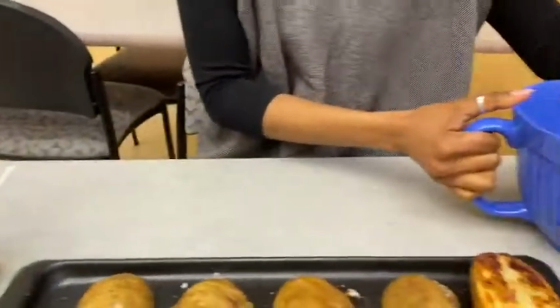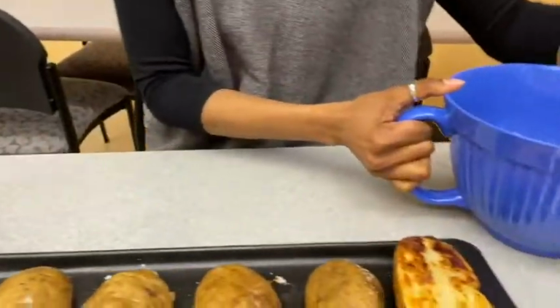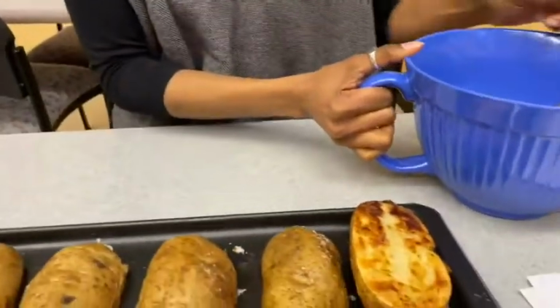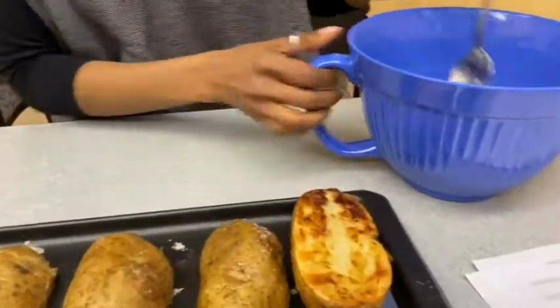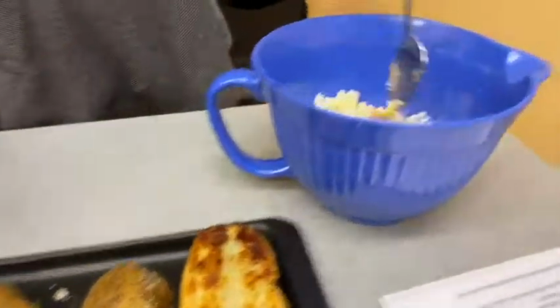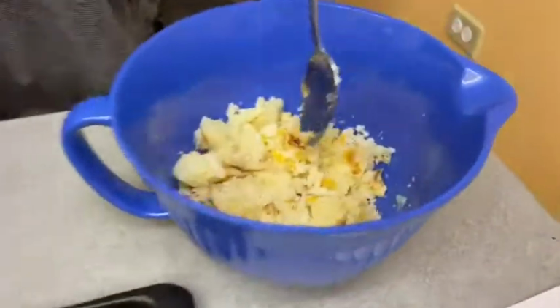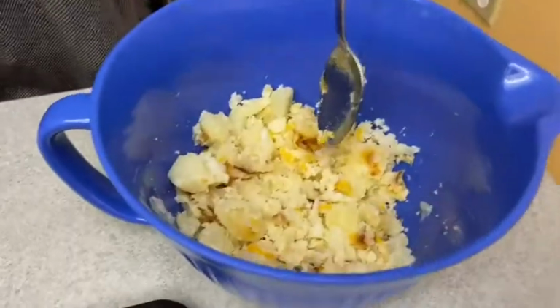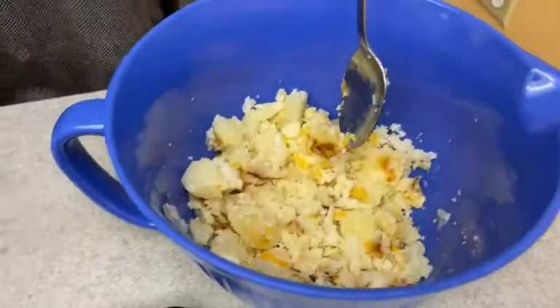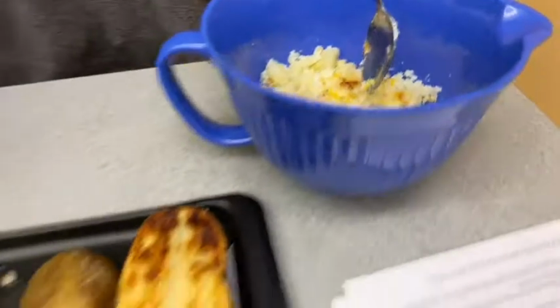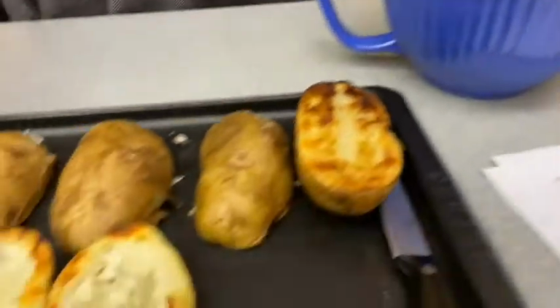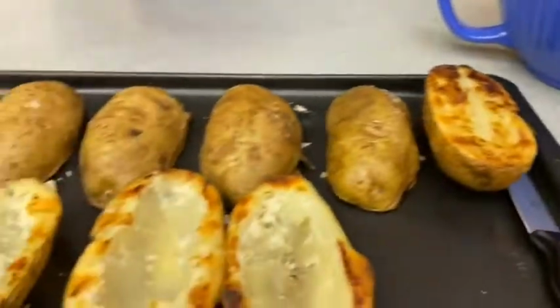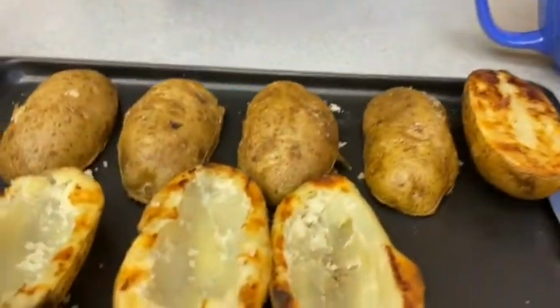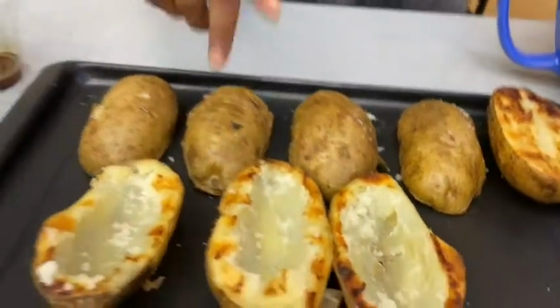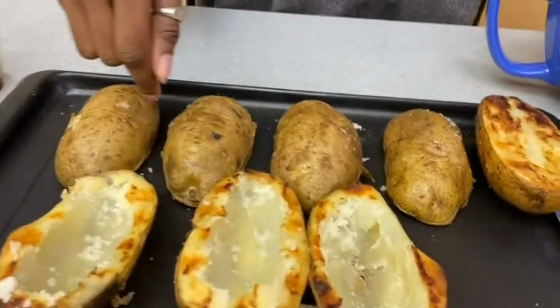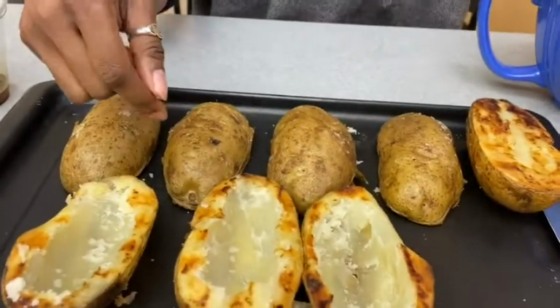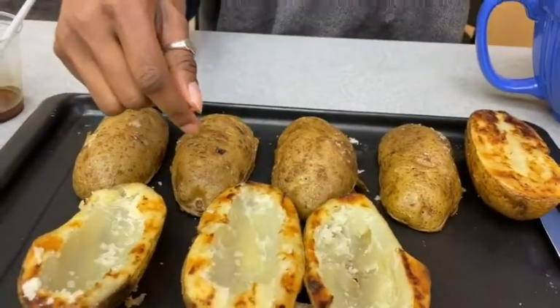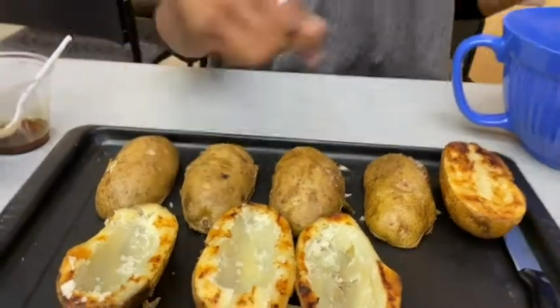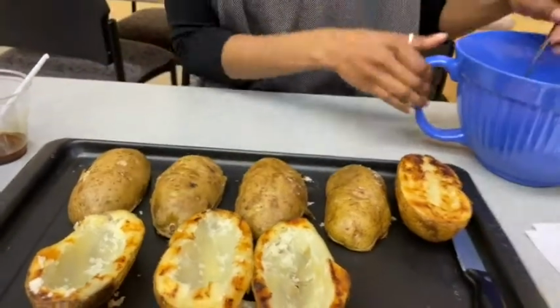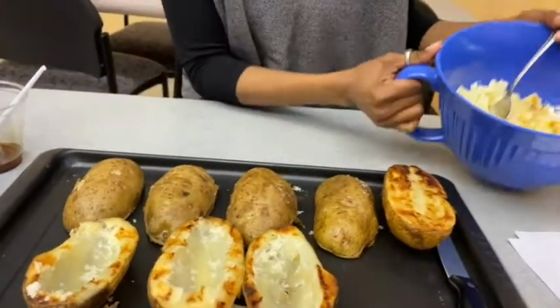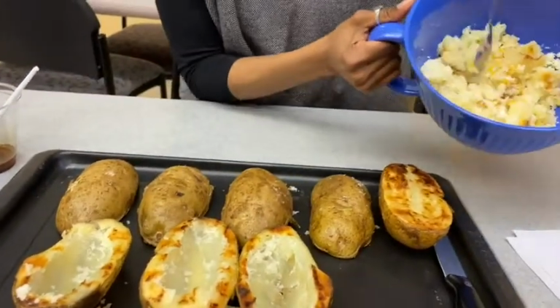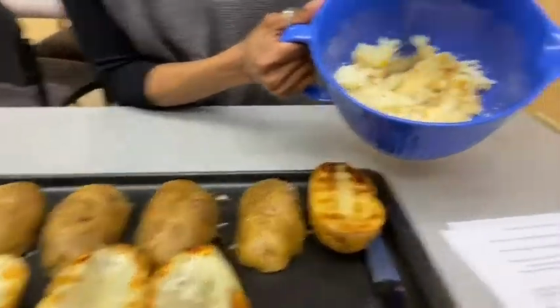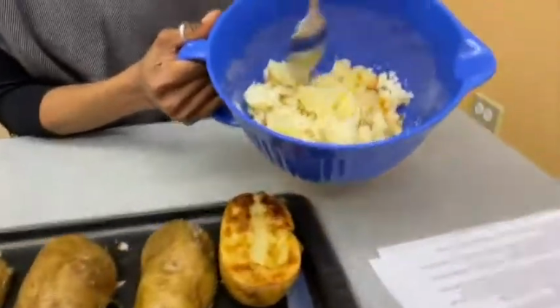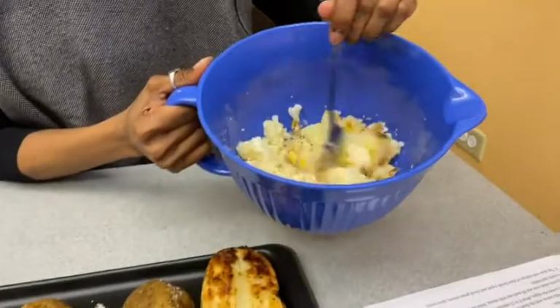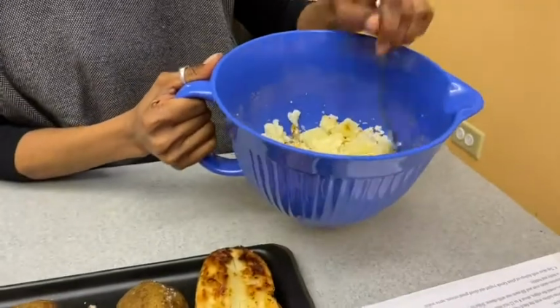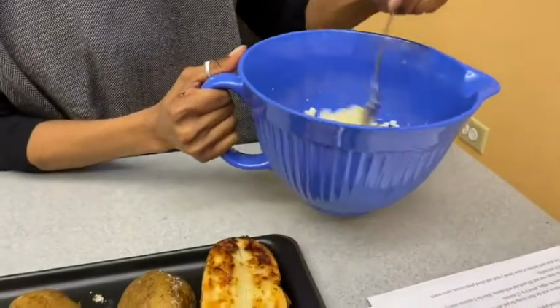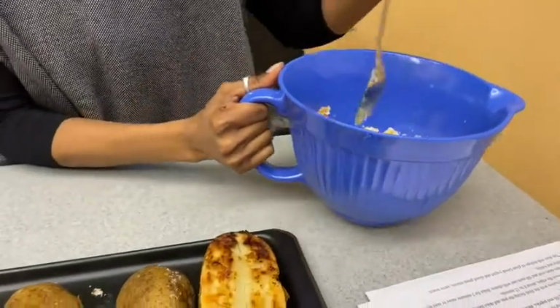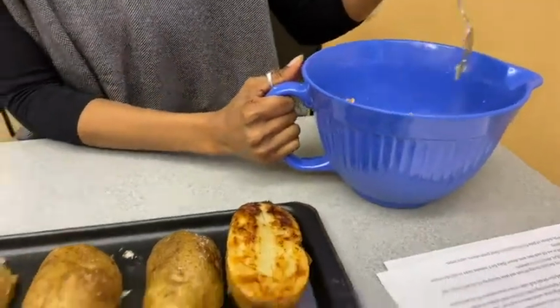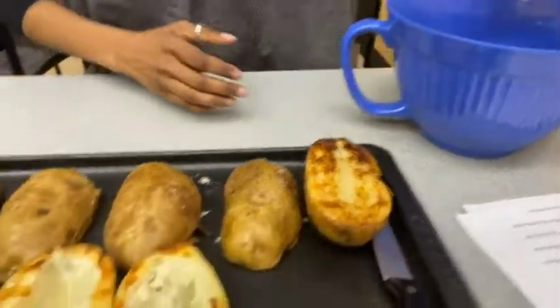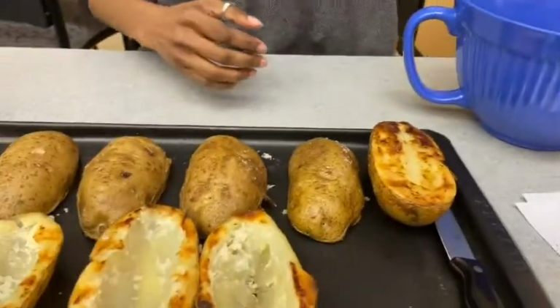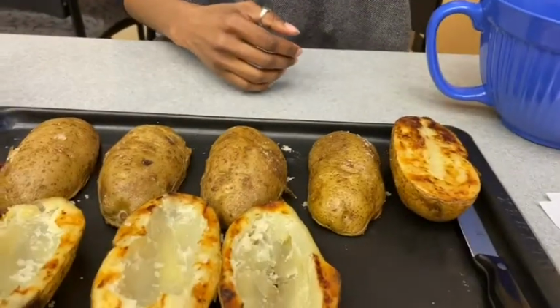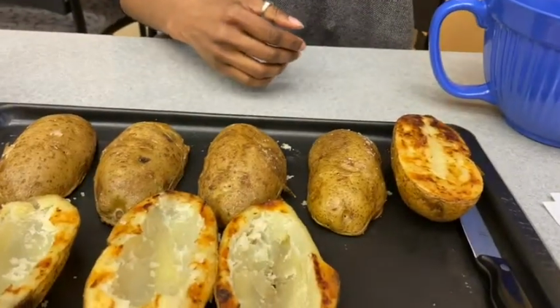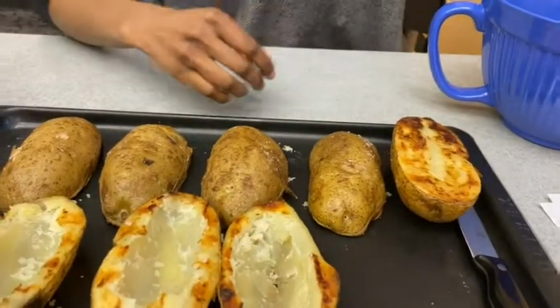Well, this is the inside of the potatoes. Here are all the potatoes and we took out the inside and put them in here so you can eat them later too, because waste sucks.